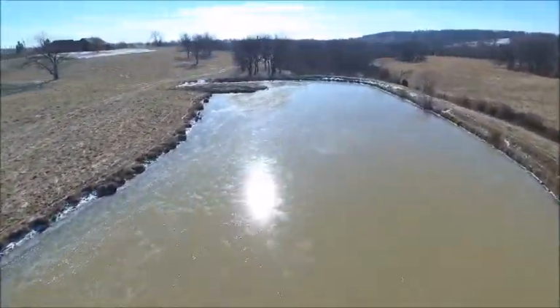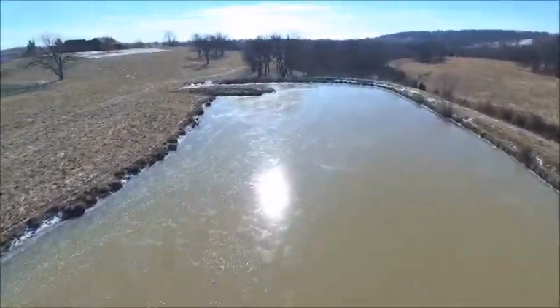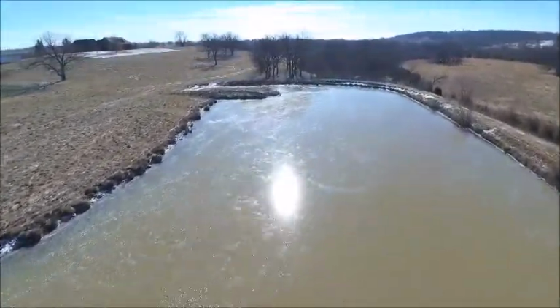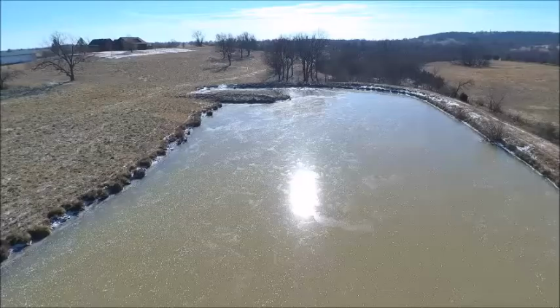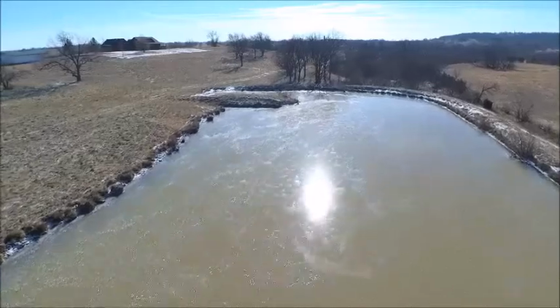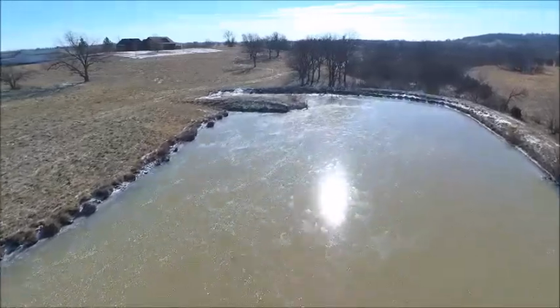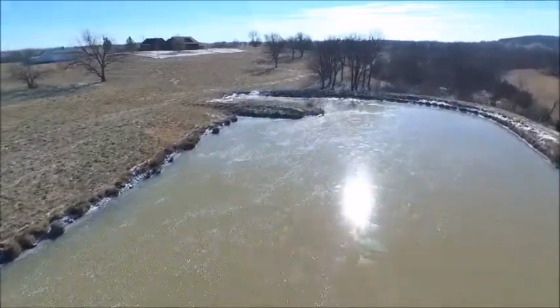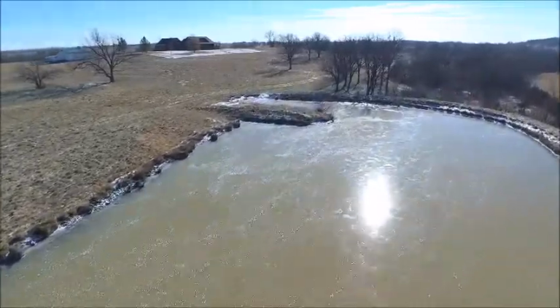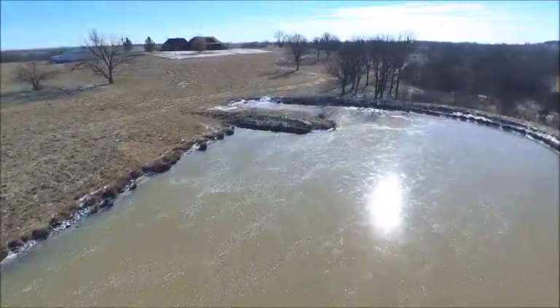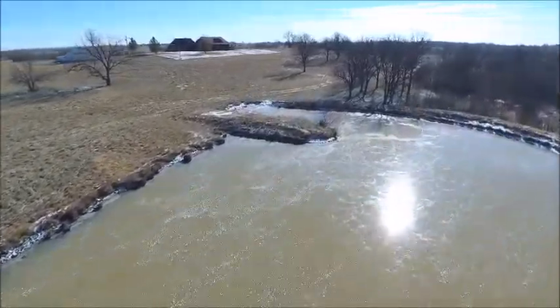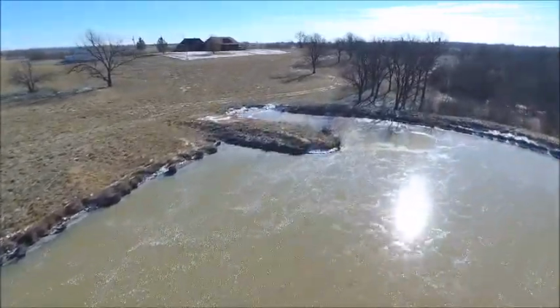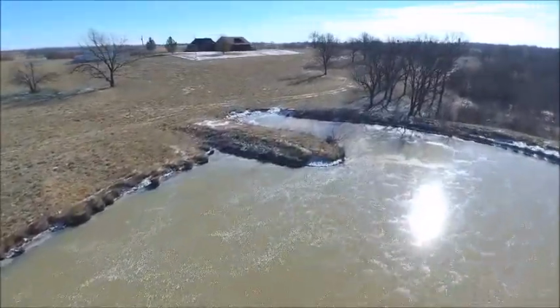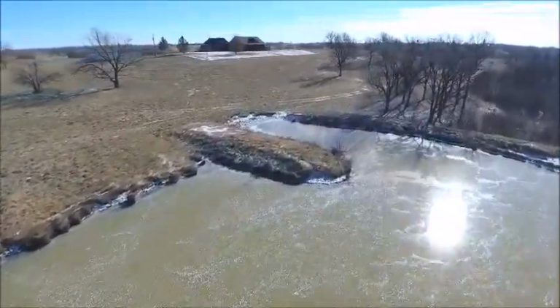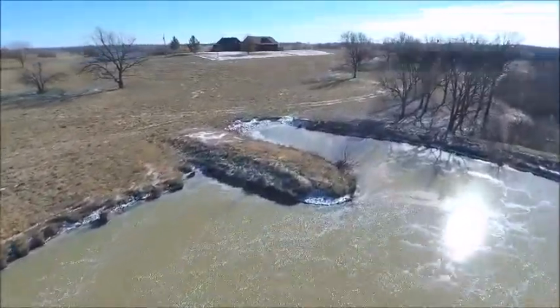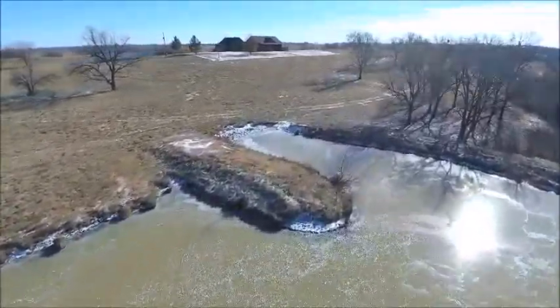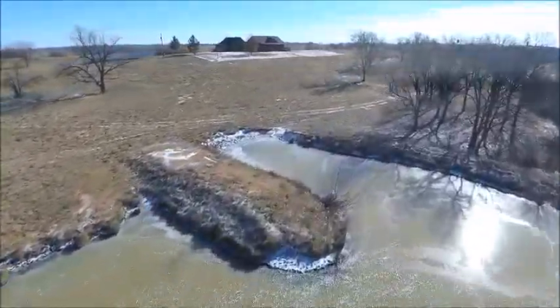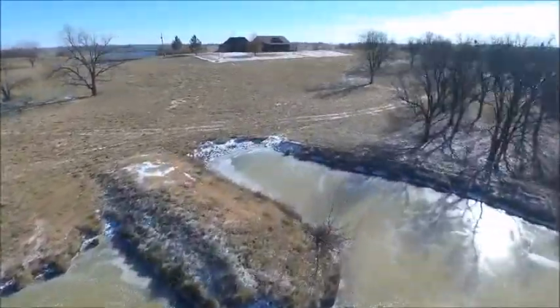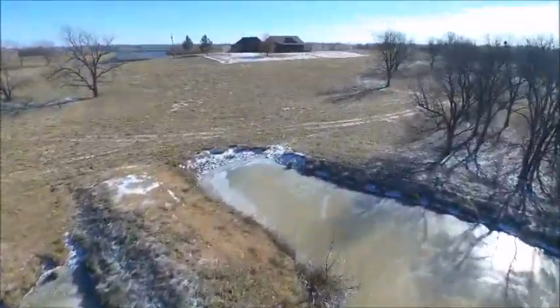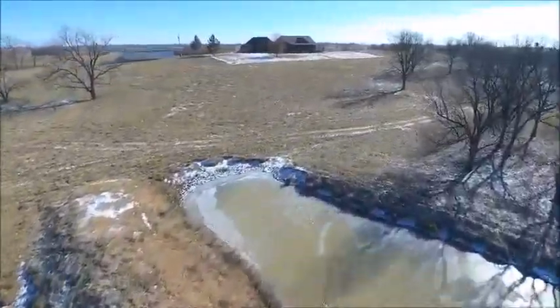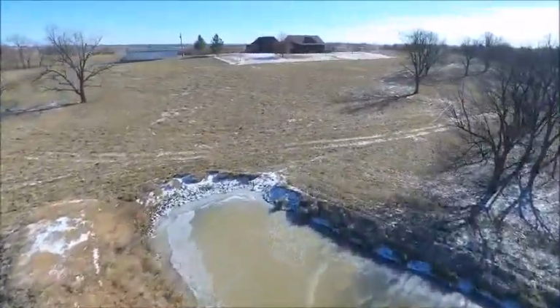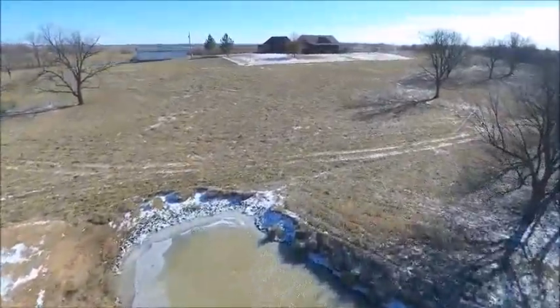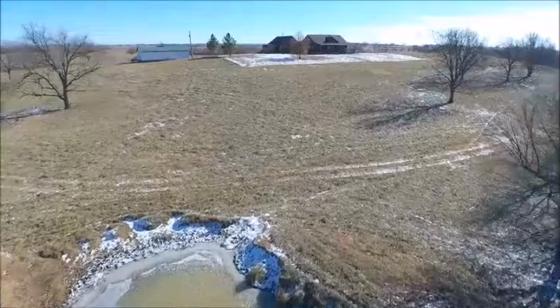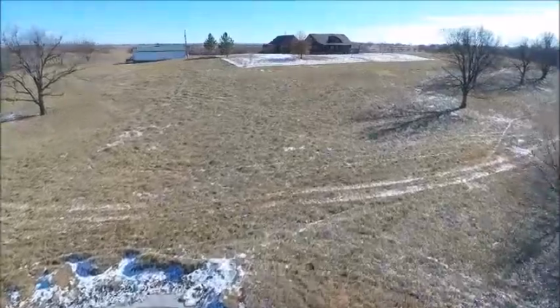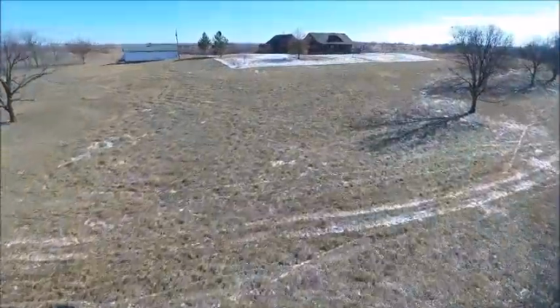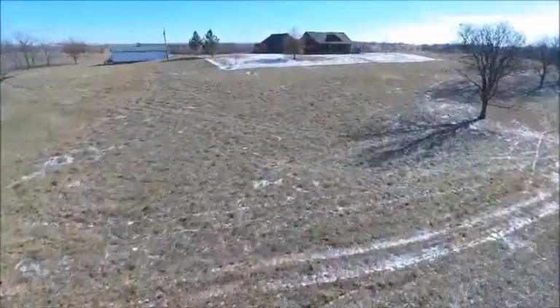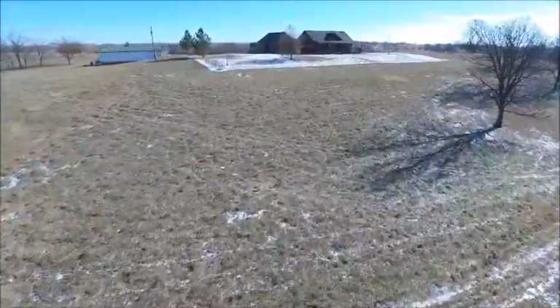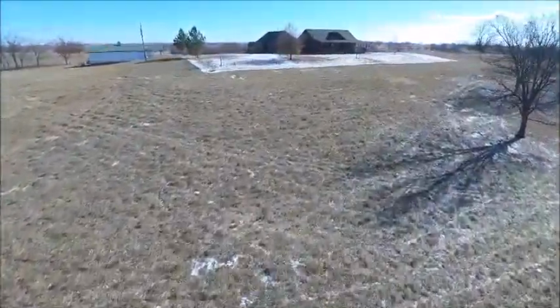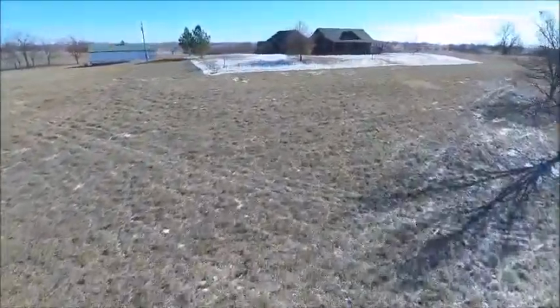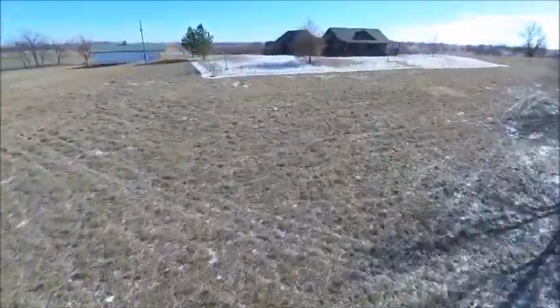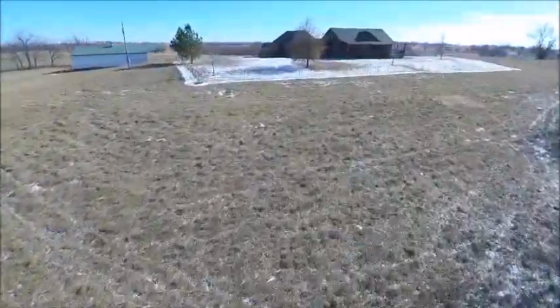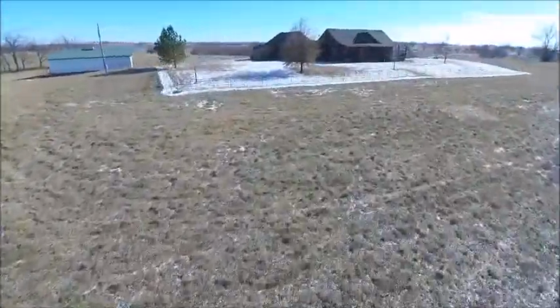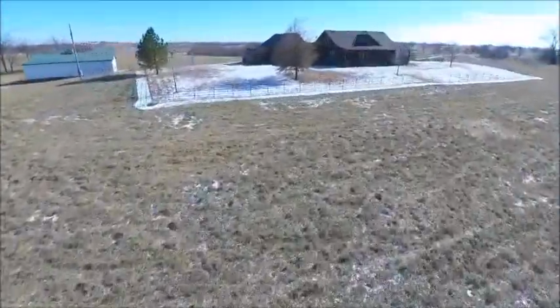Whether your interest is waterfowl or whitetails, the ranch features a large duck pond and numerous riparian areas that provide excellent habitat for wildlife.